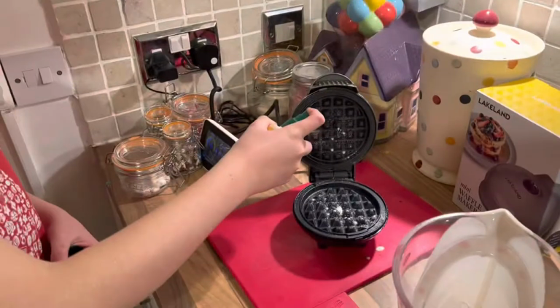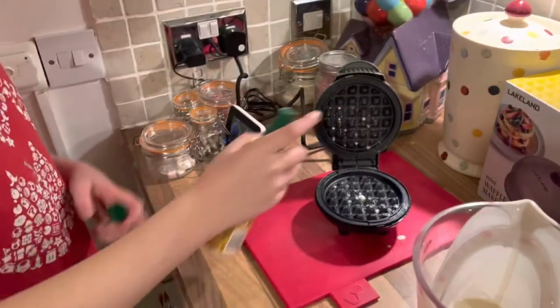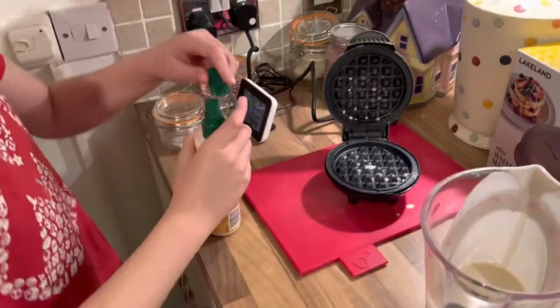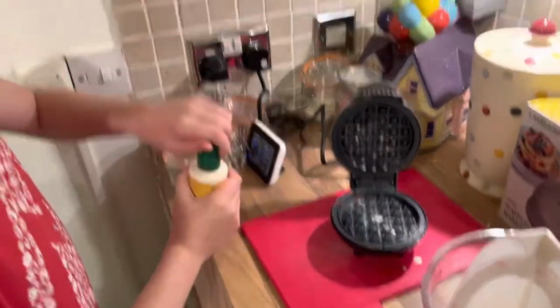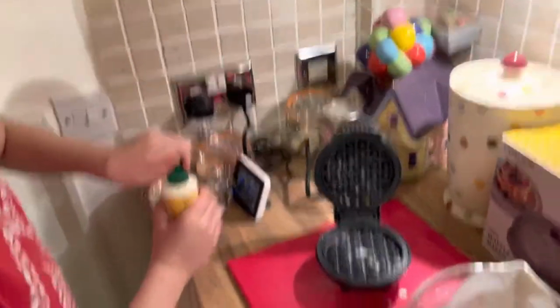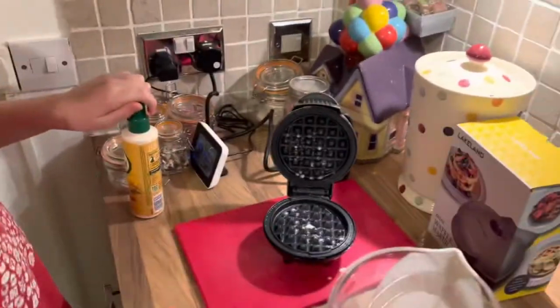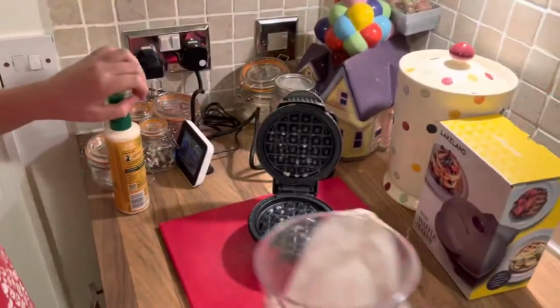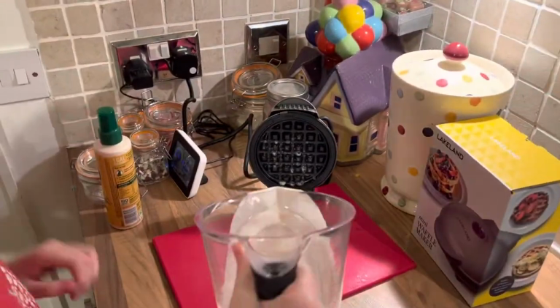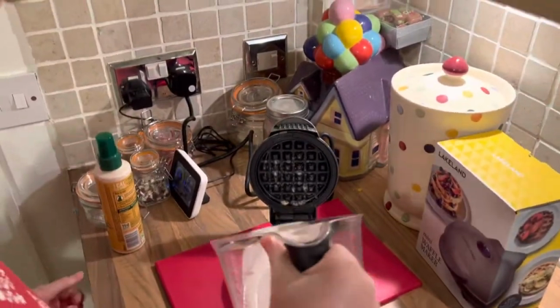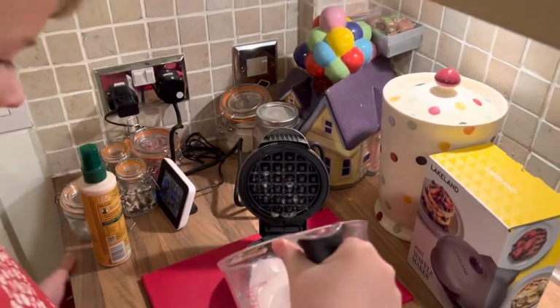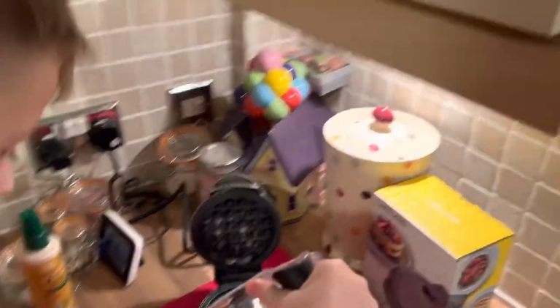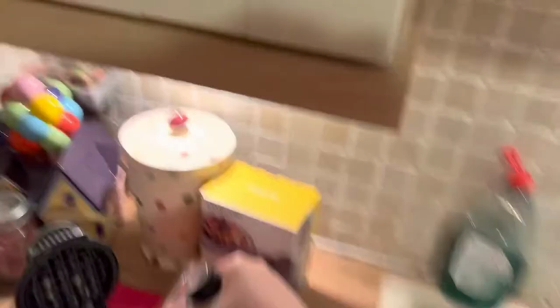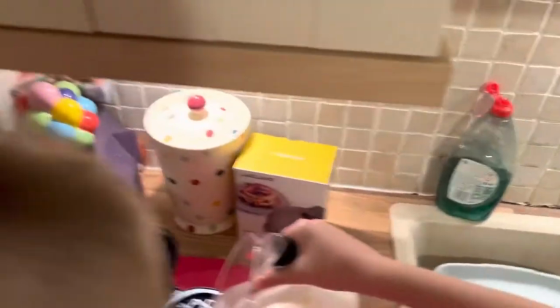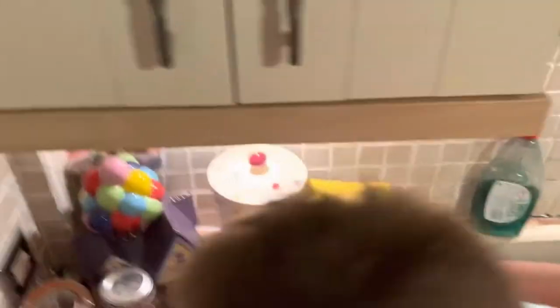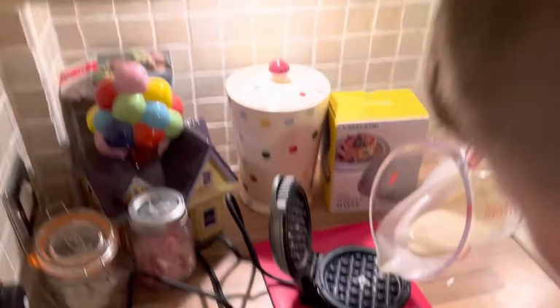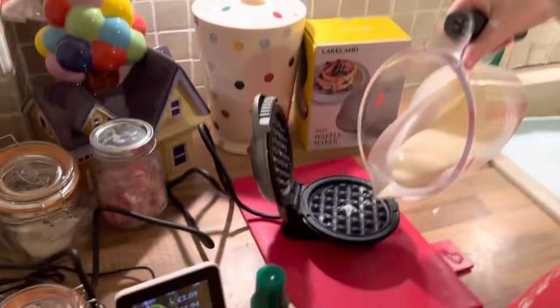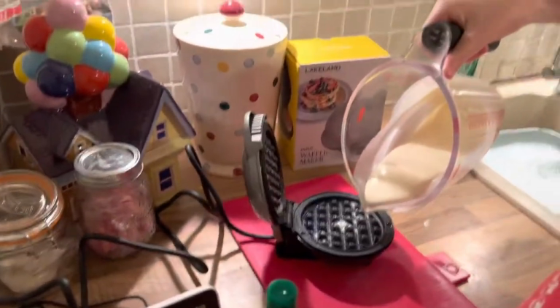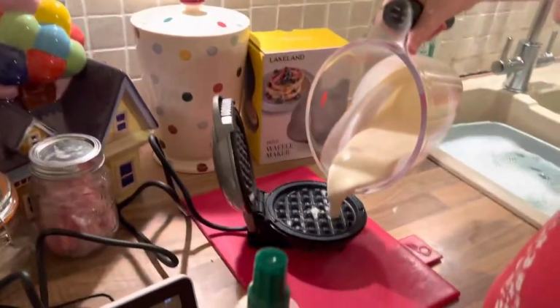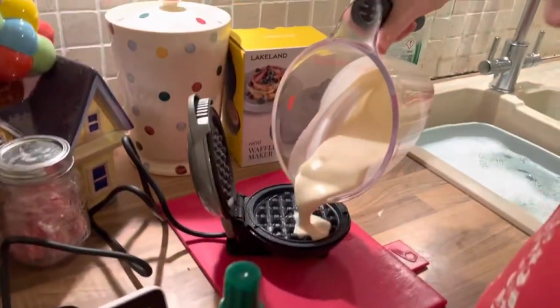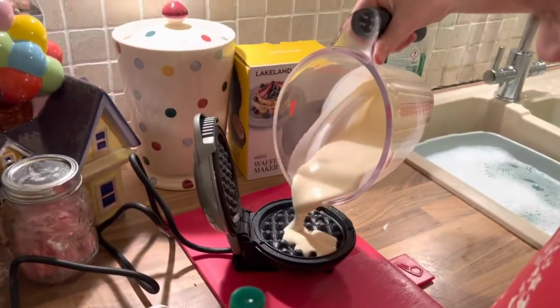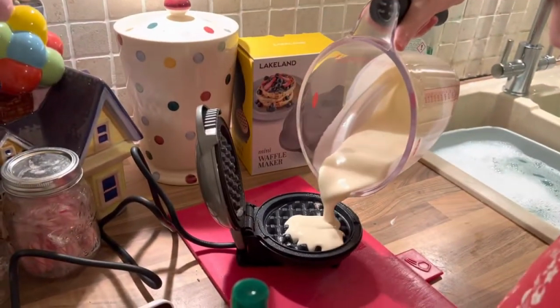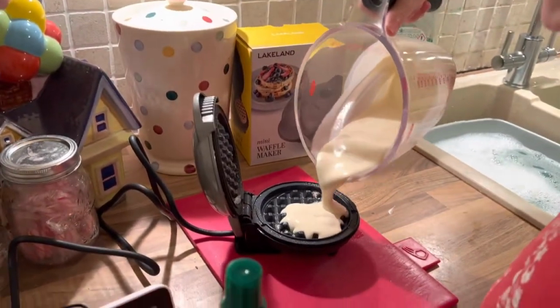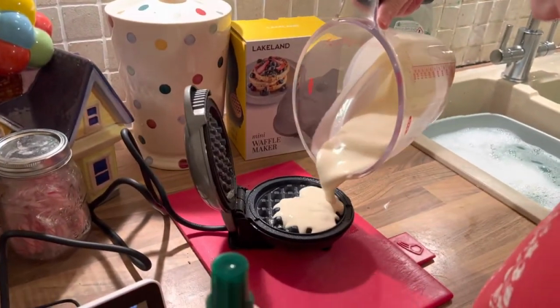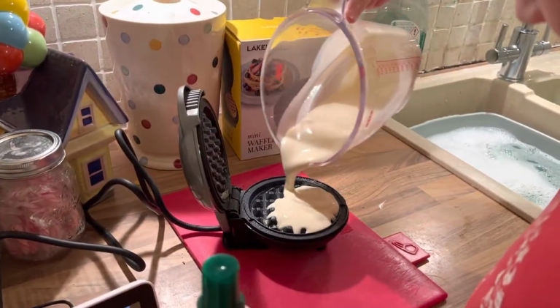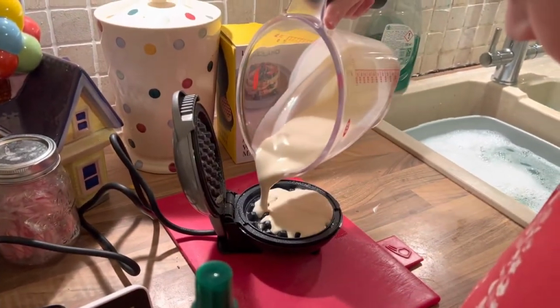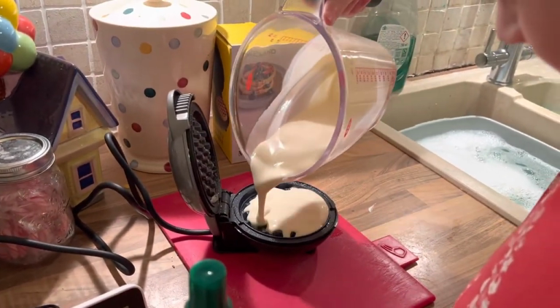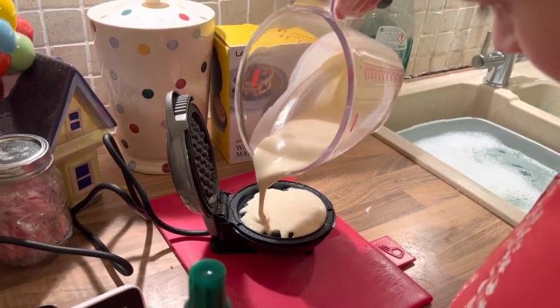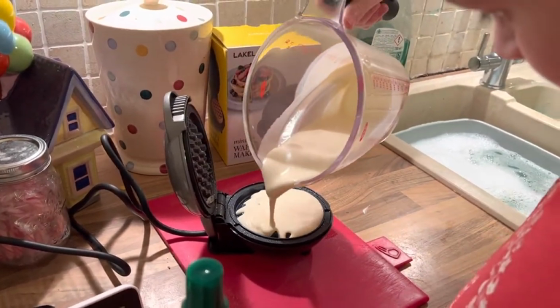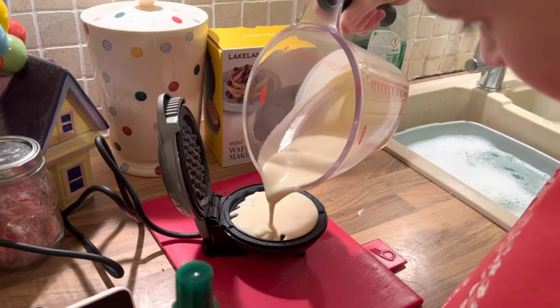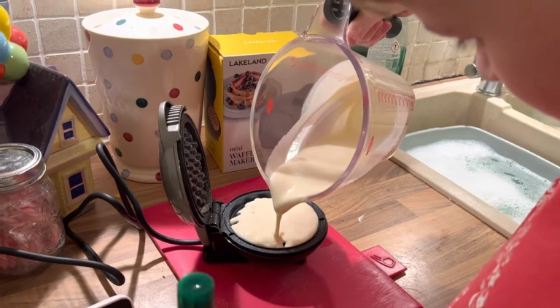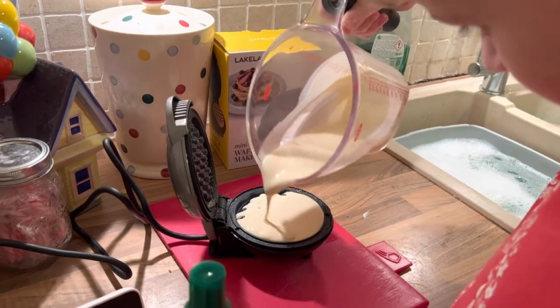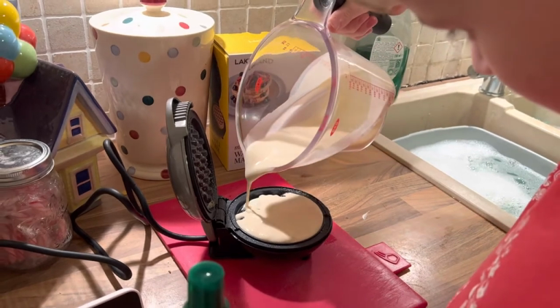Okay, make your batter. They say you should put it in the fridge for an hour after you've made it — ignore that. Just pour enough to cover the top.